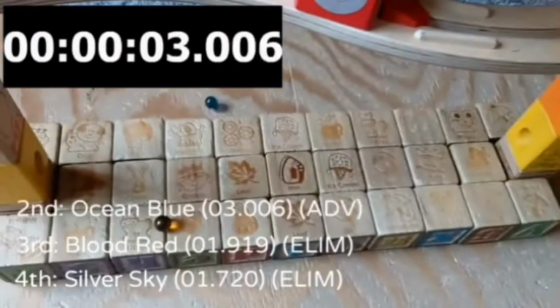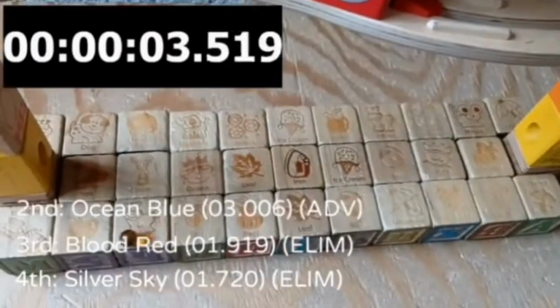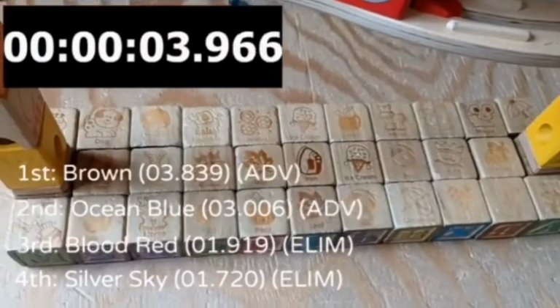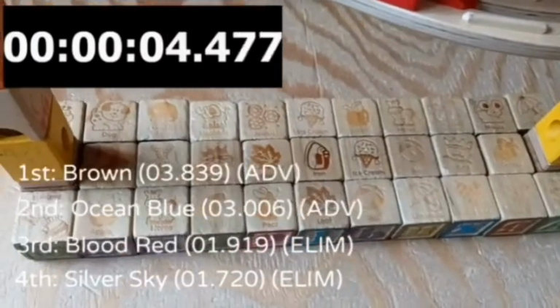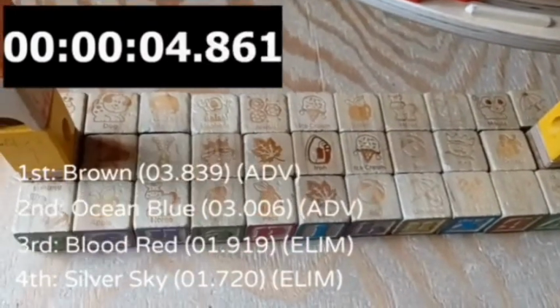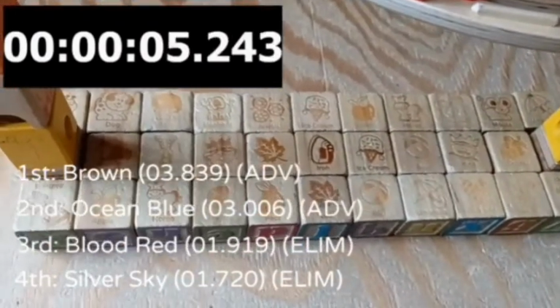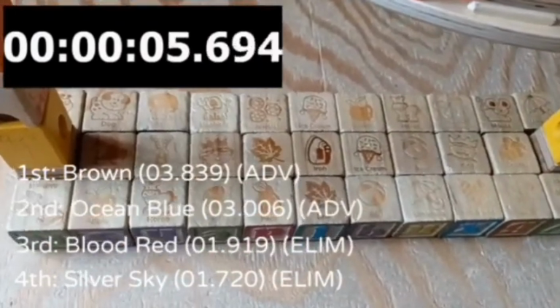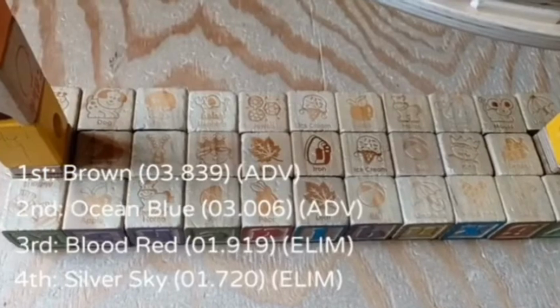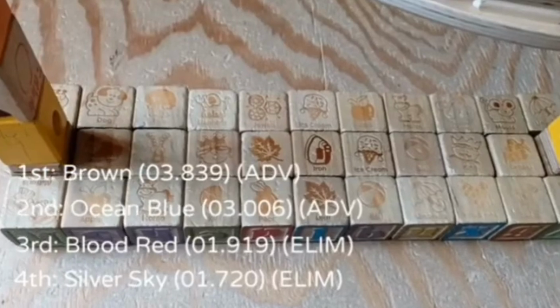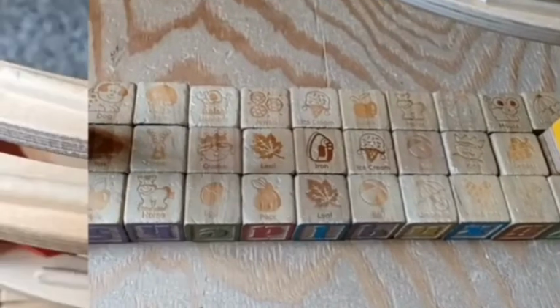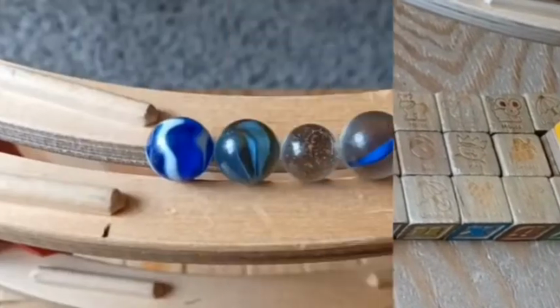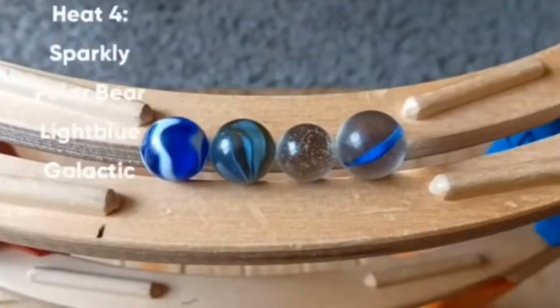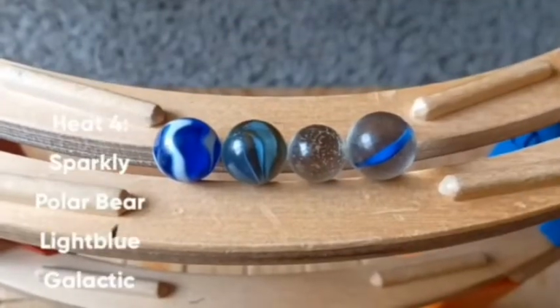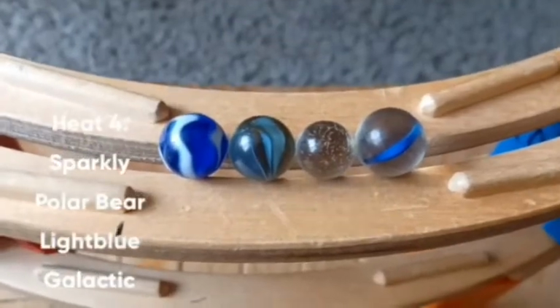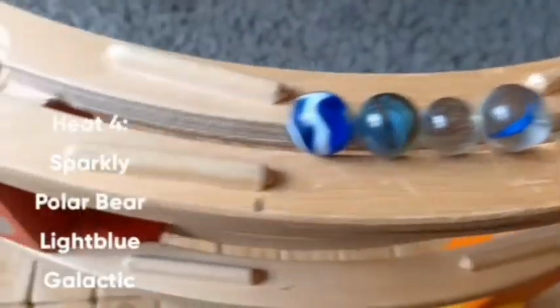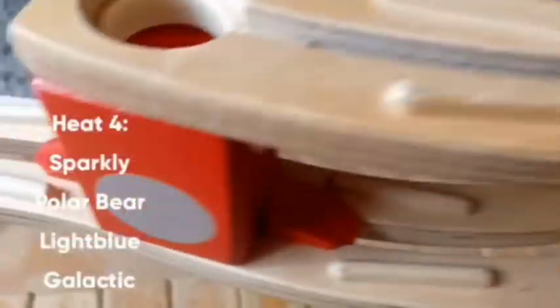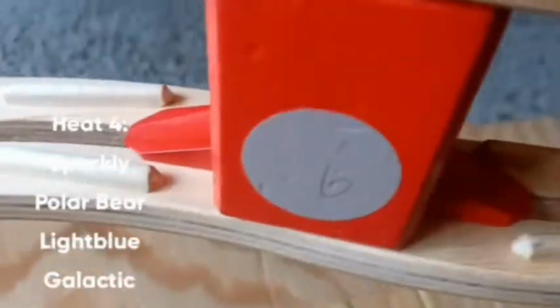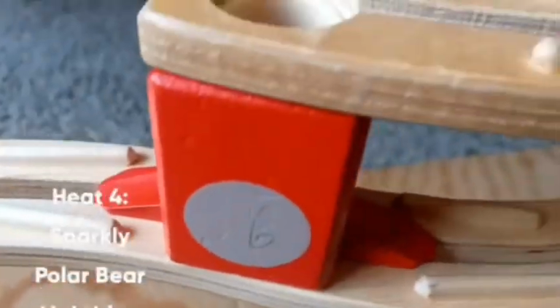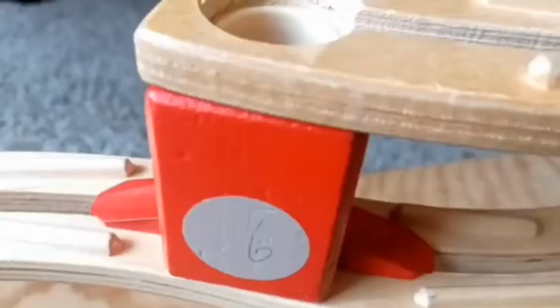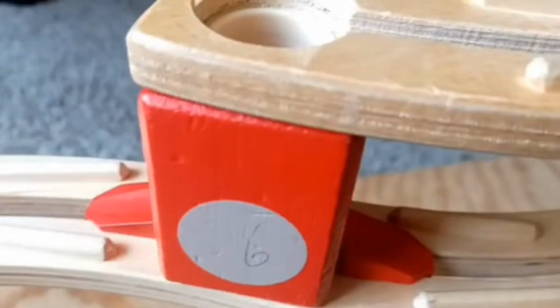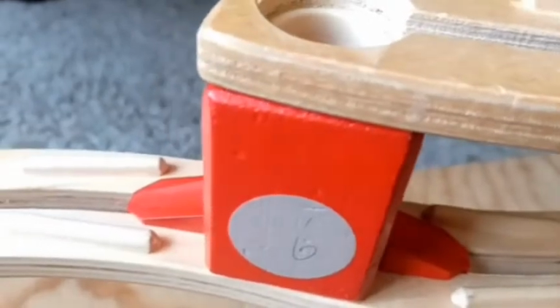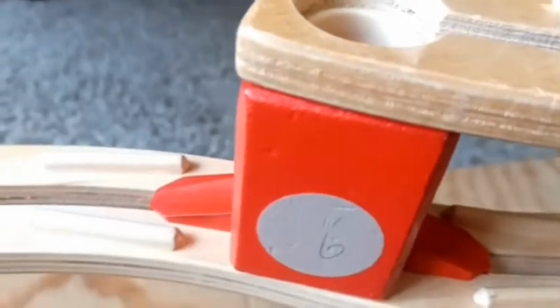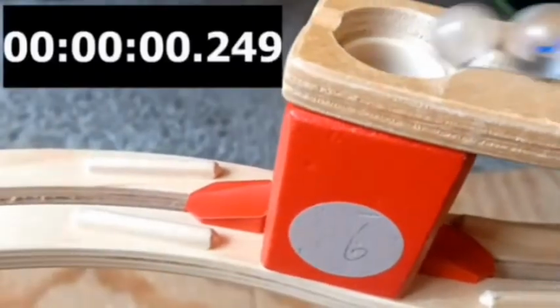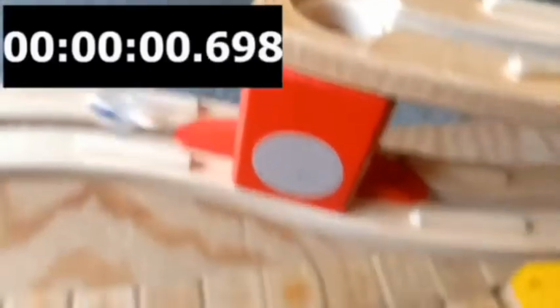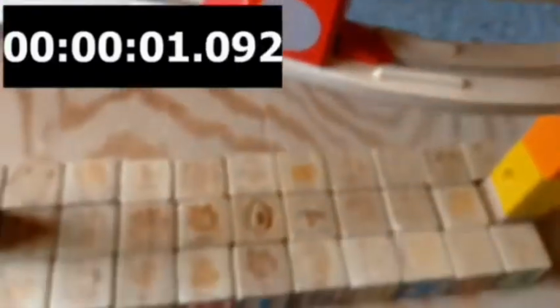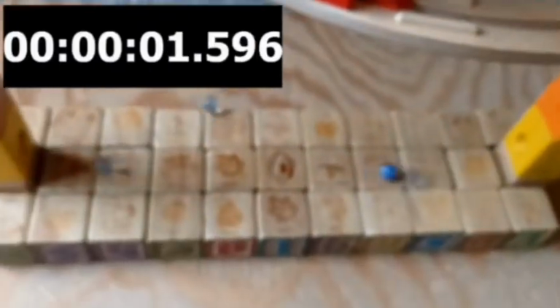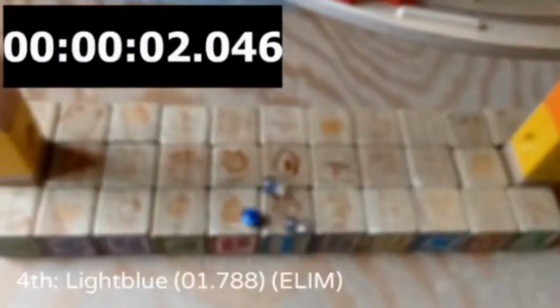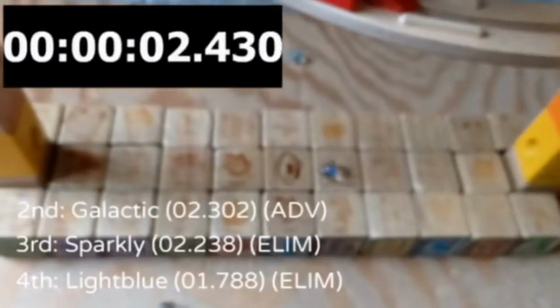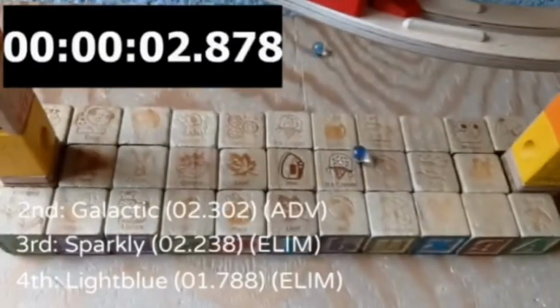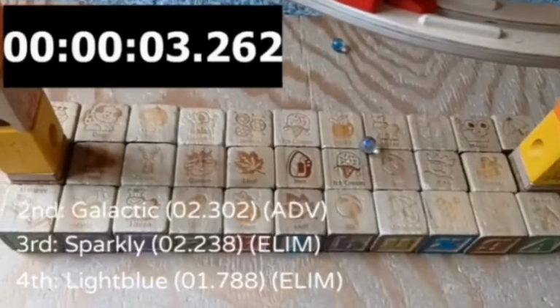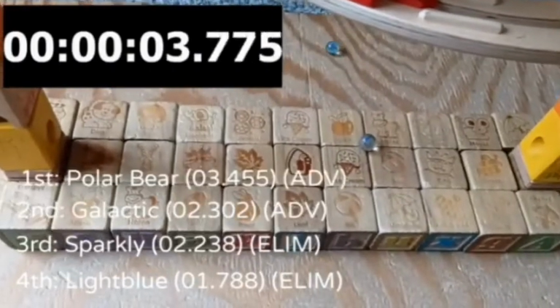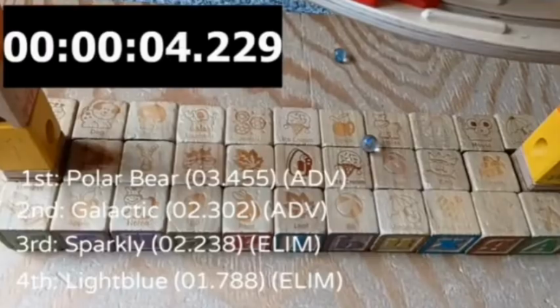This guy goes flying off the course, and Blood Red goes off the course too. So Ocean Blue and Brown move on to the next round. Then Sparkly, Polar Bear White Blue, and Galactic are up.